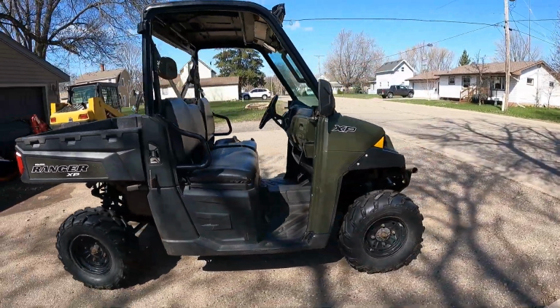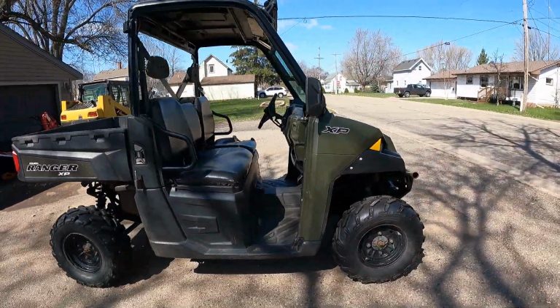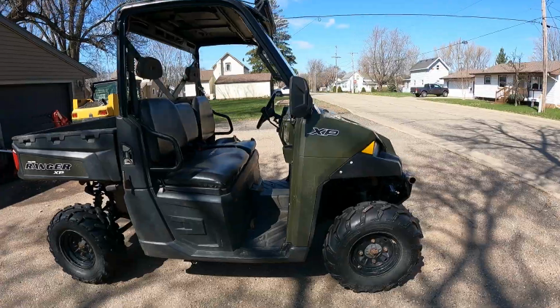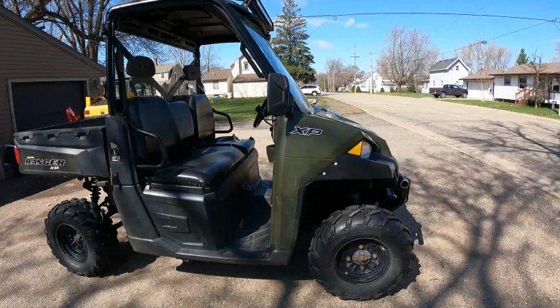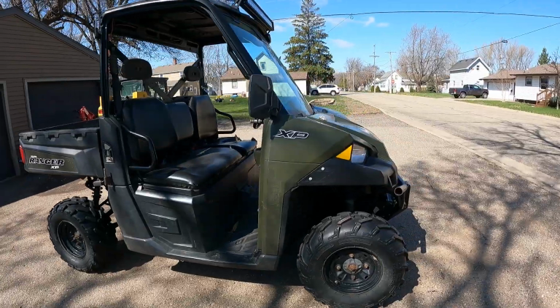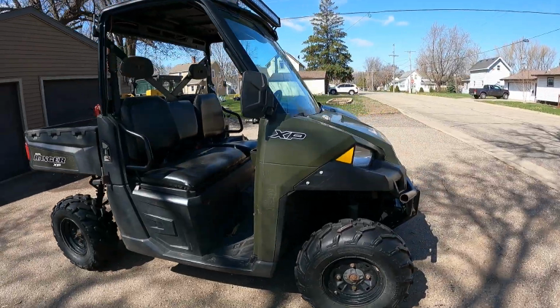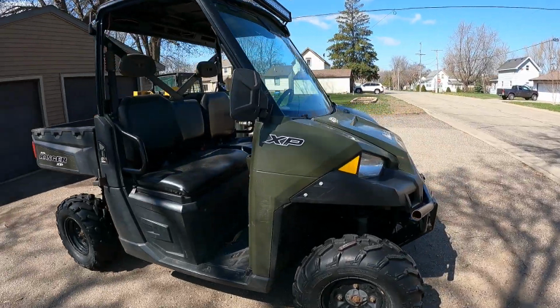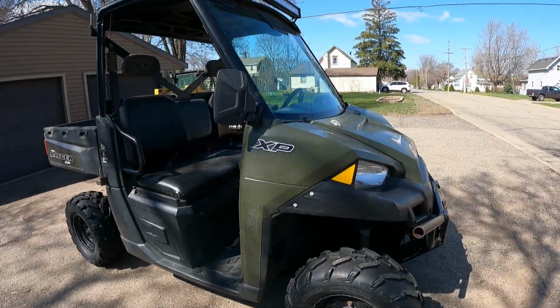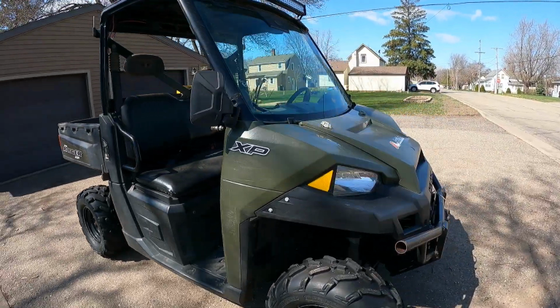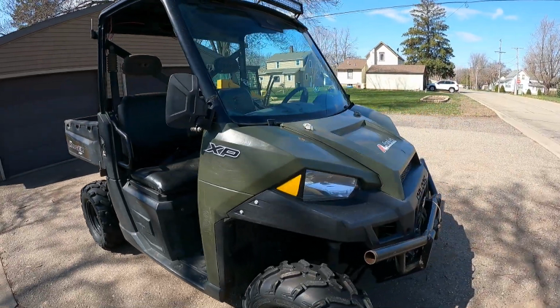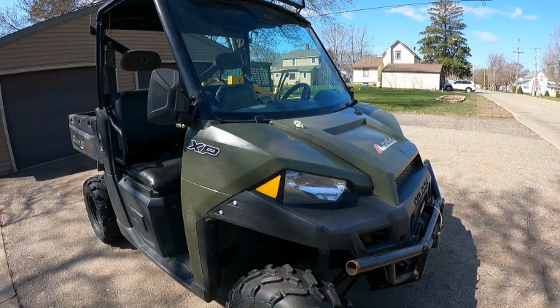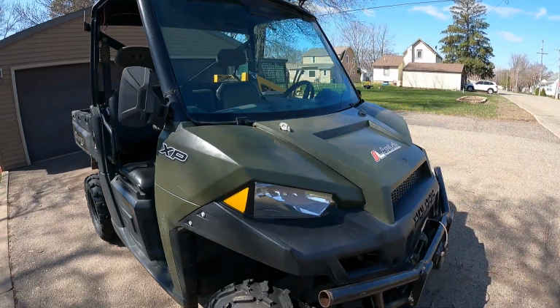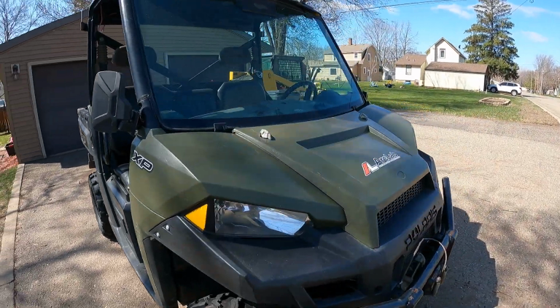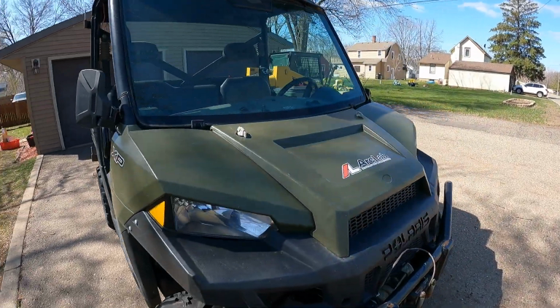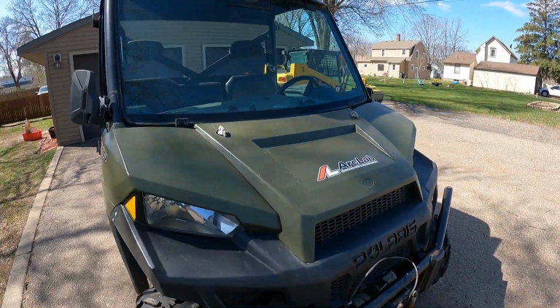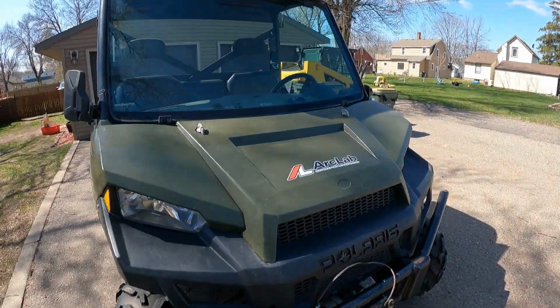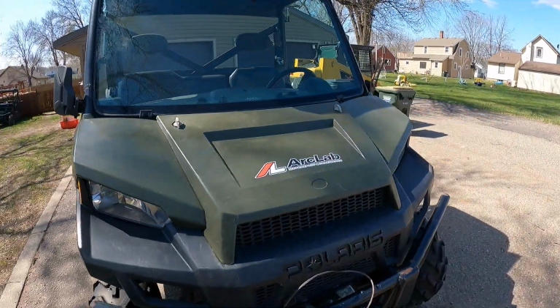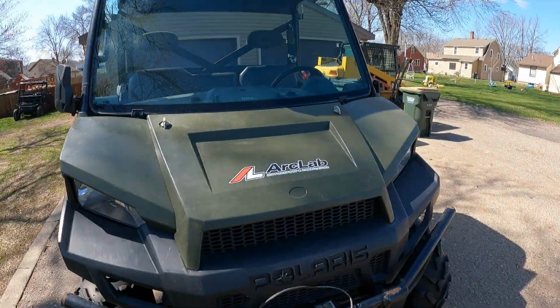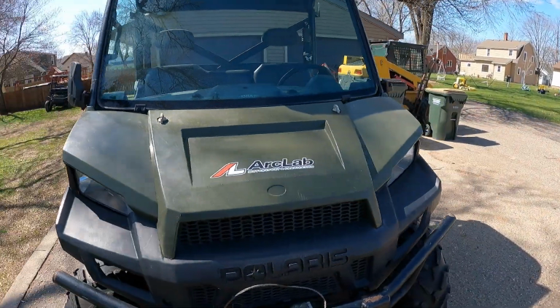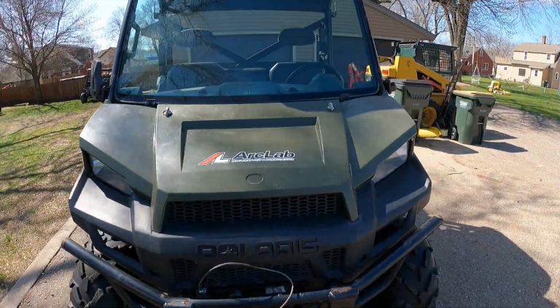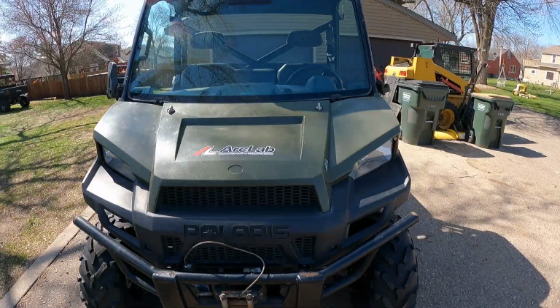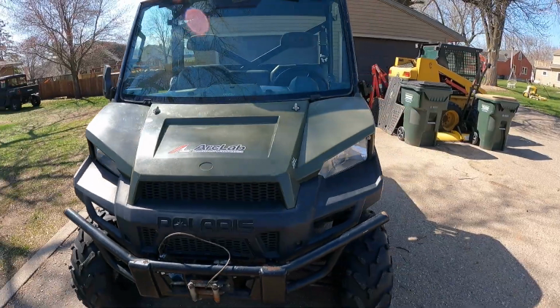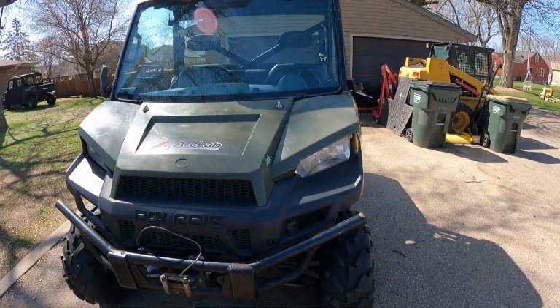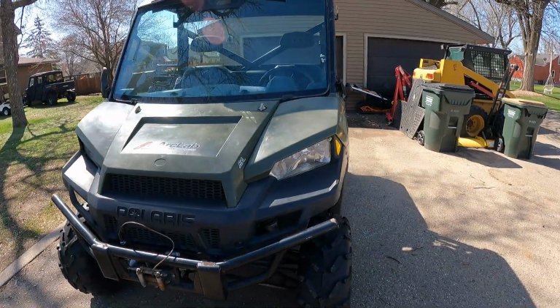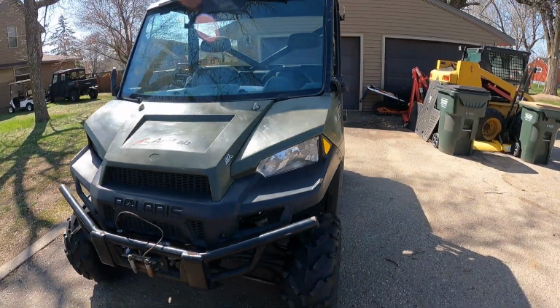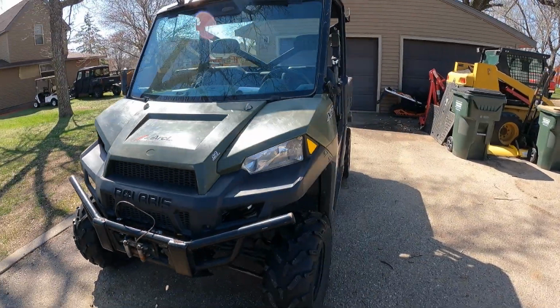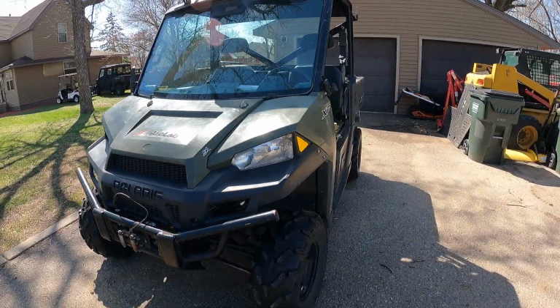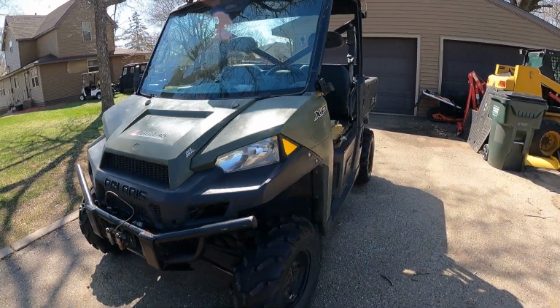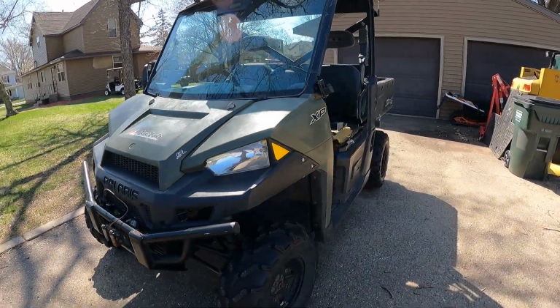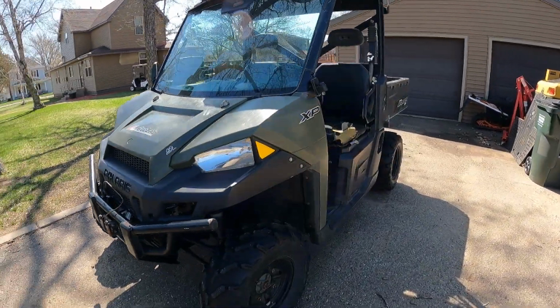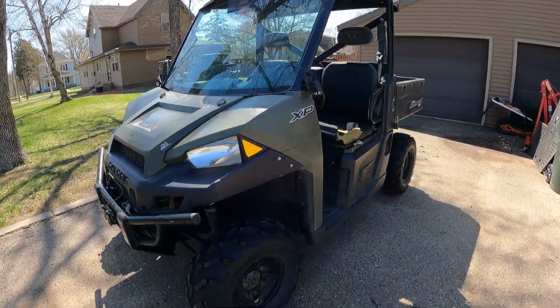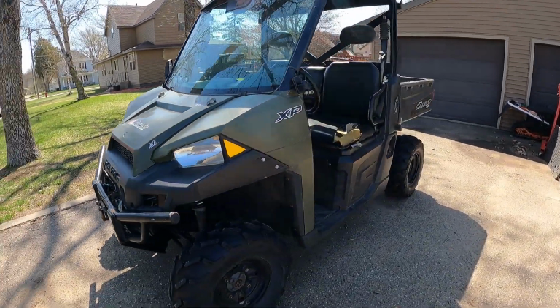All right, everybody. Here's the next machine that's going to be parted out. You're looking at a 2013 Ranger 900 XP, and this machine comes to us with some engine trouble.